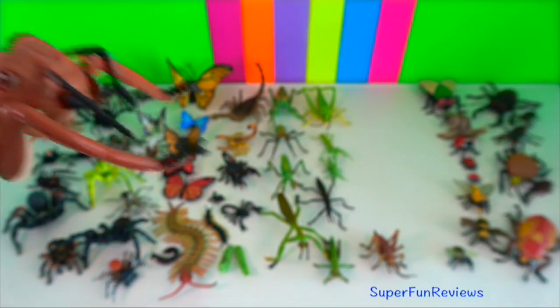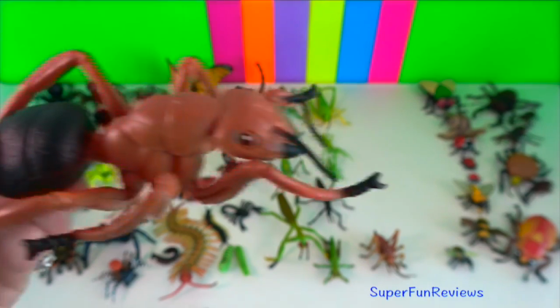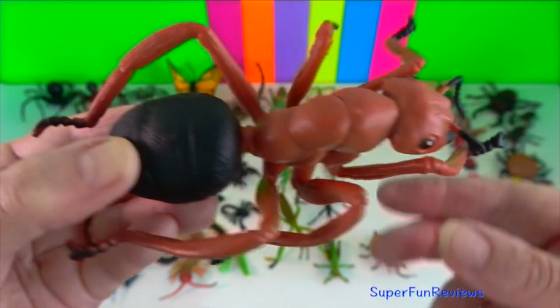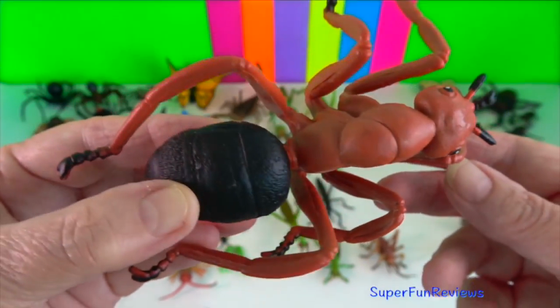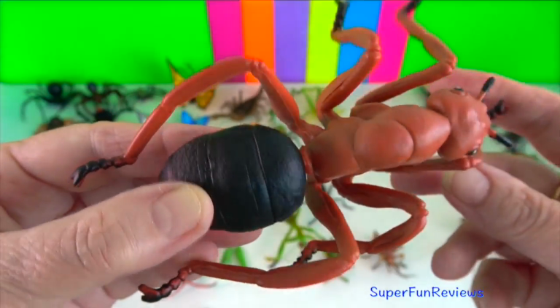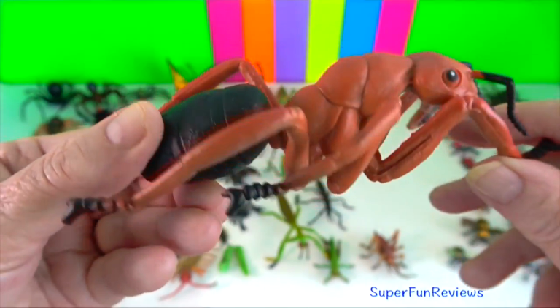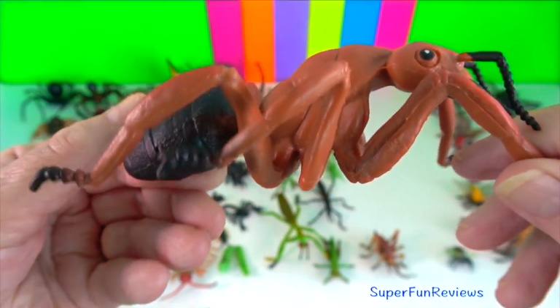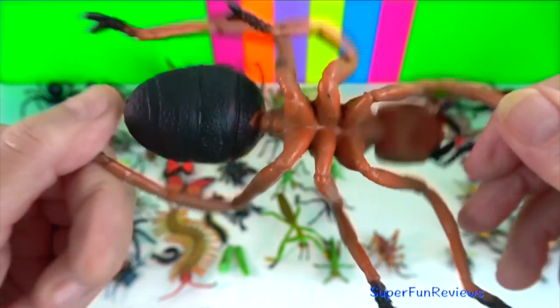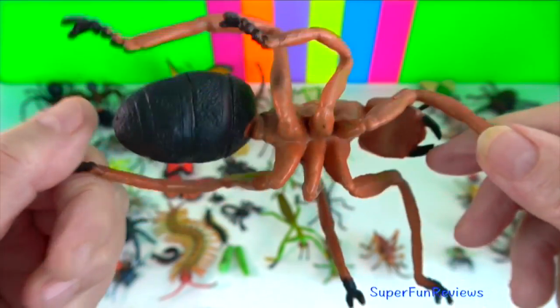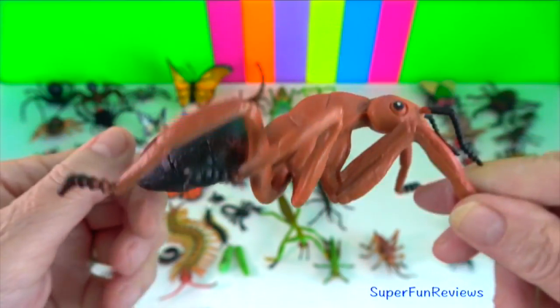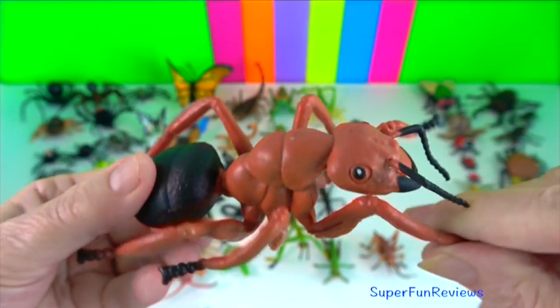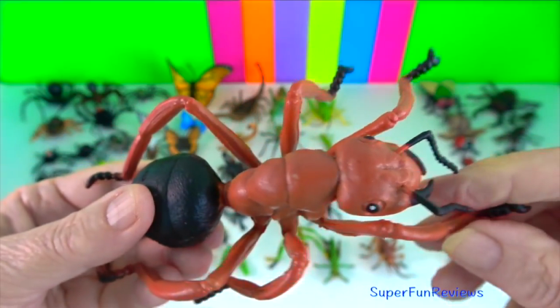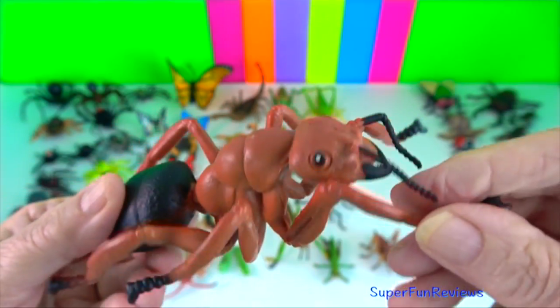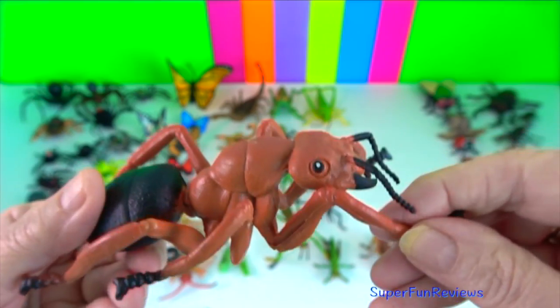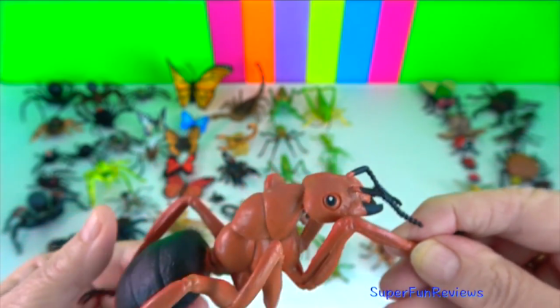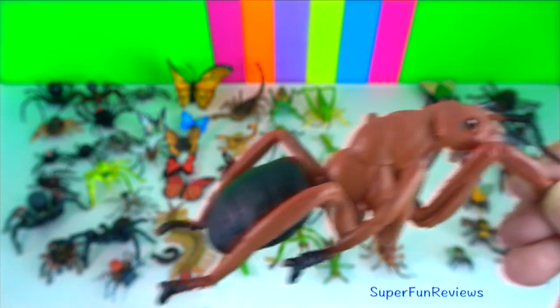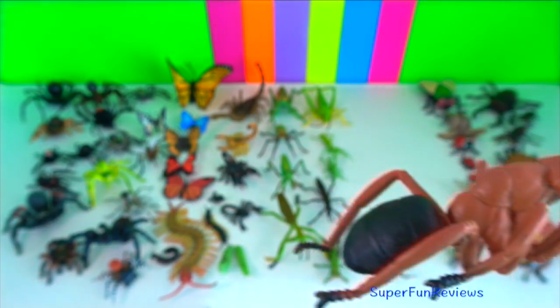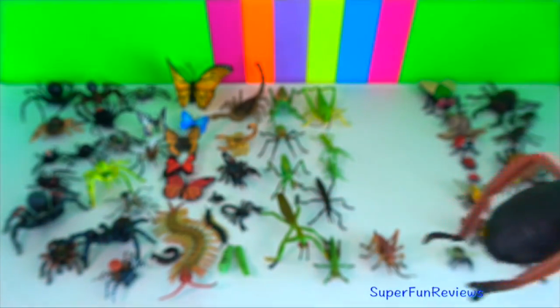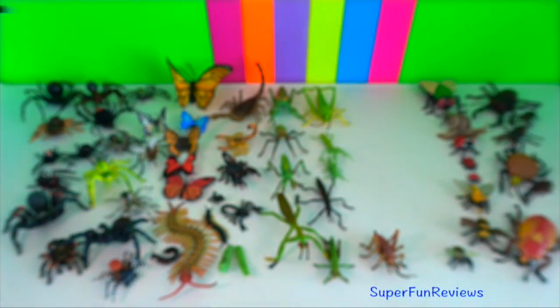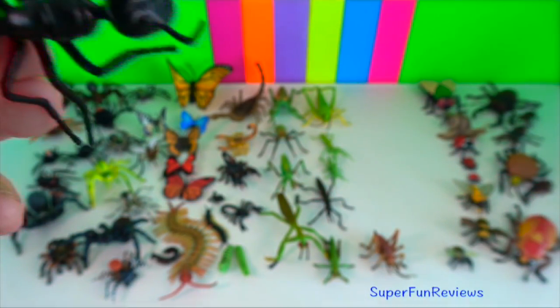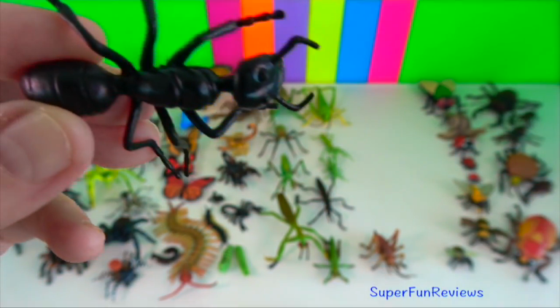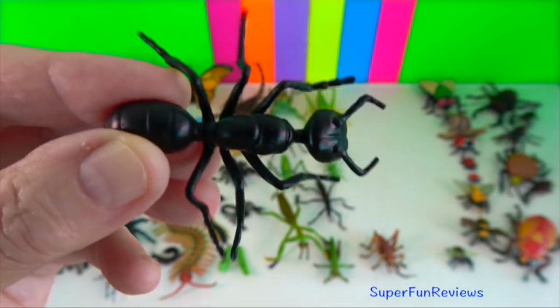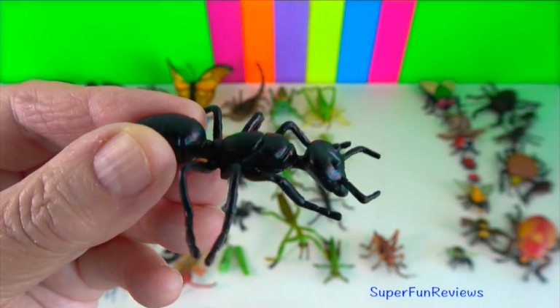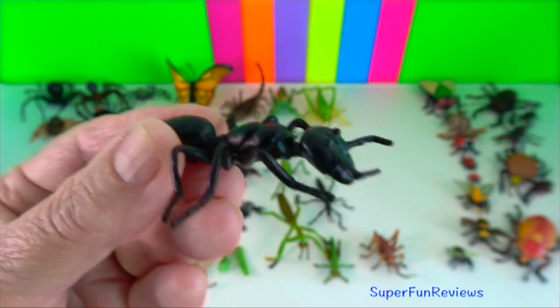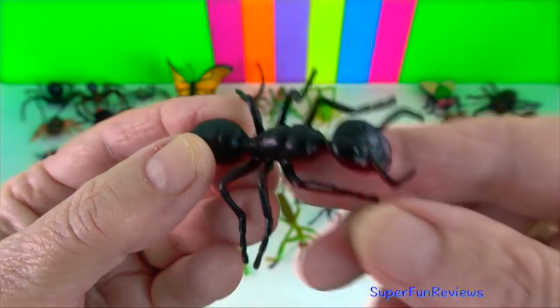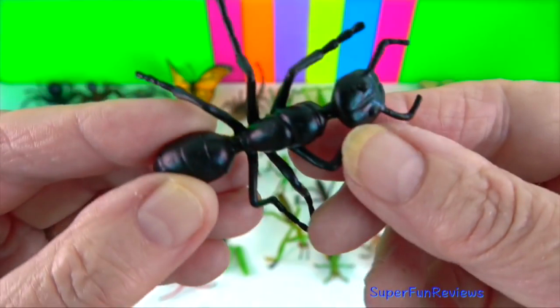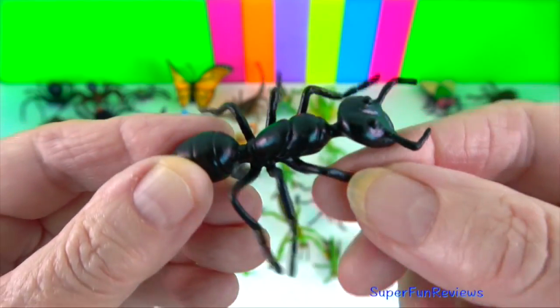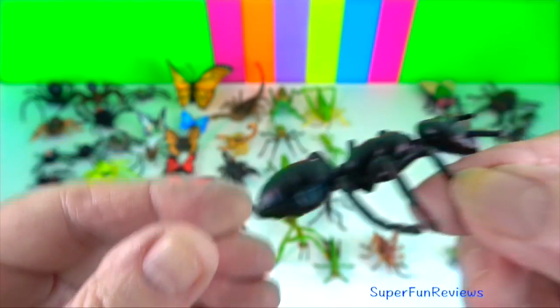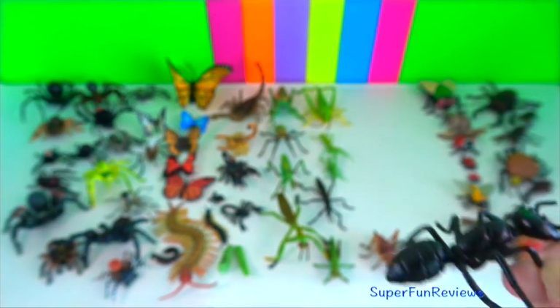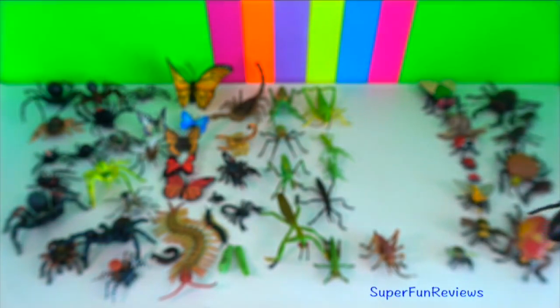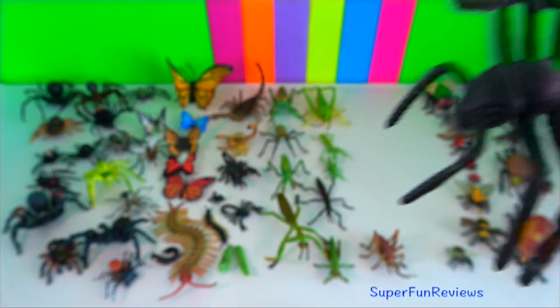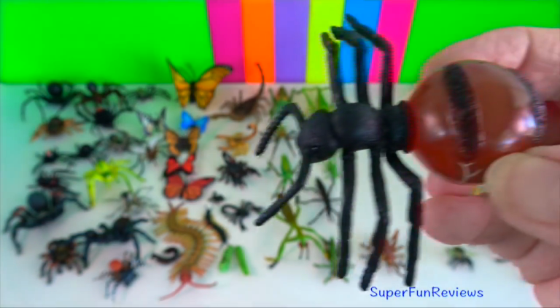Common ant. The average ant colony contains thousands of individual ants. There are smaller colonies of only a few dozen ants.